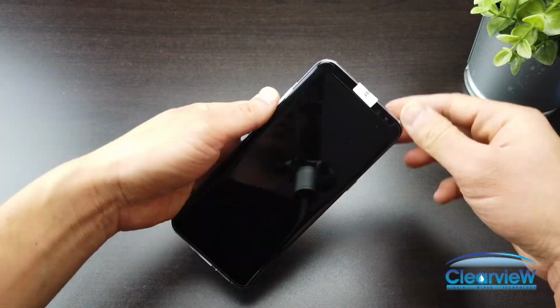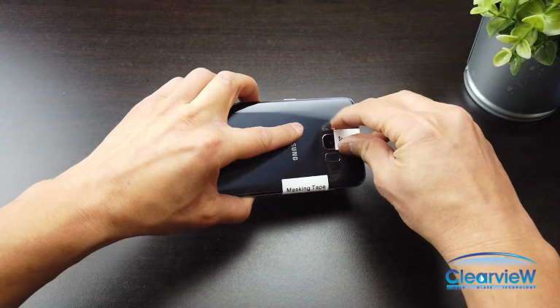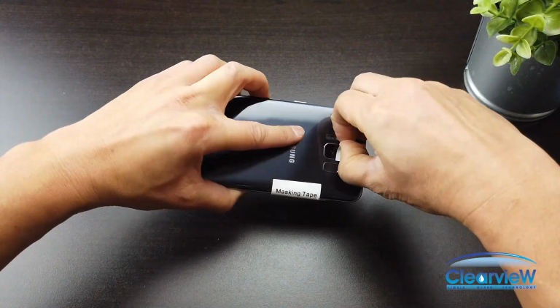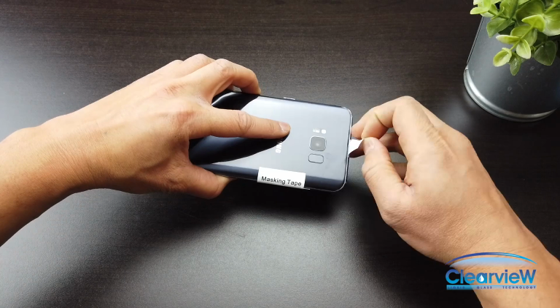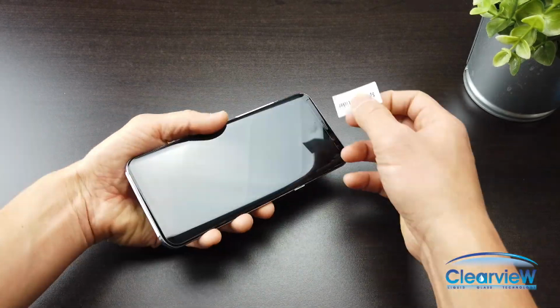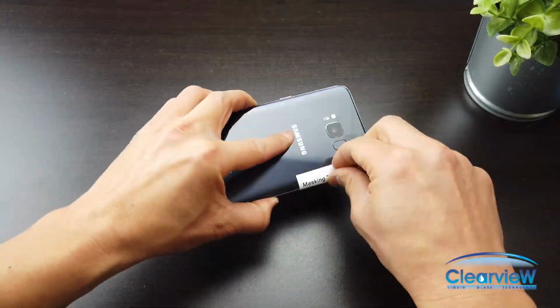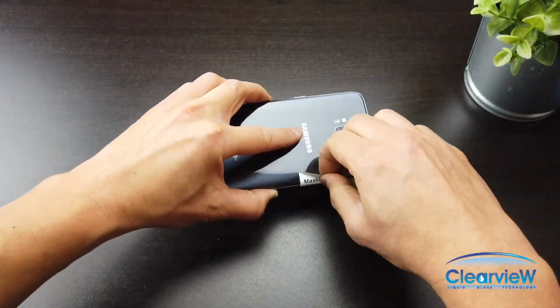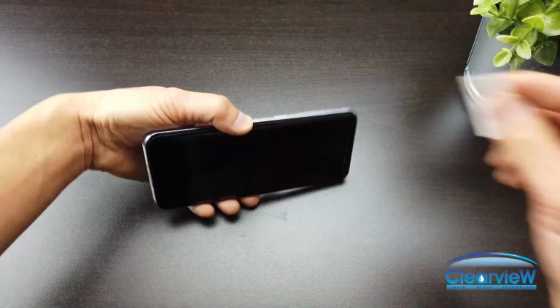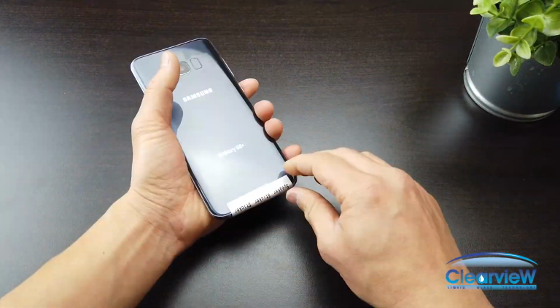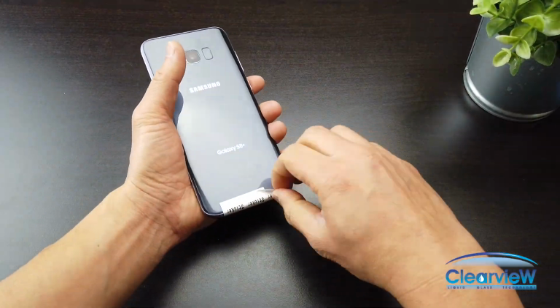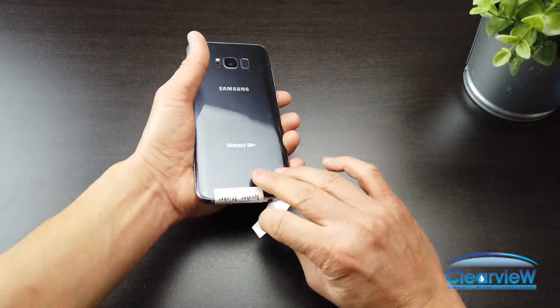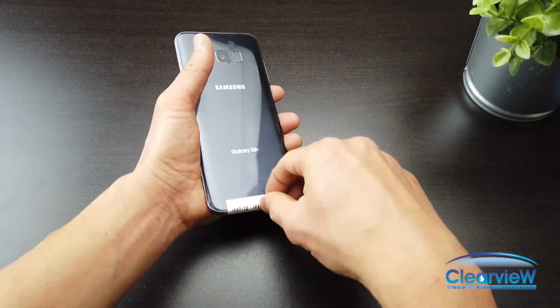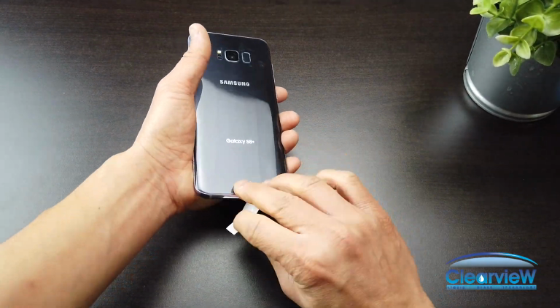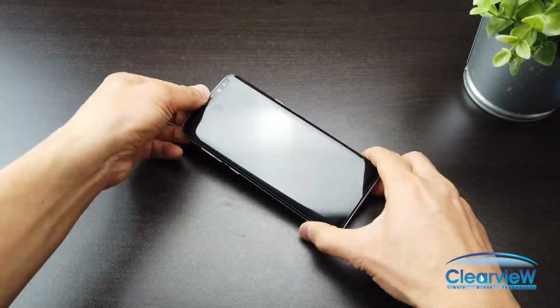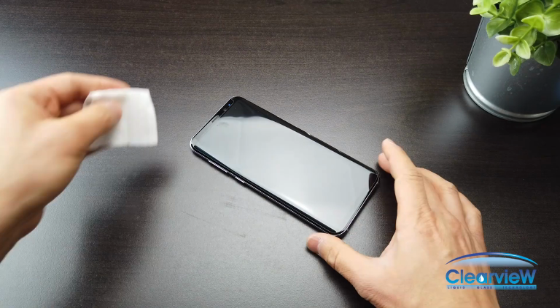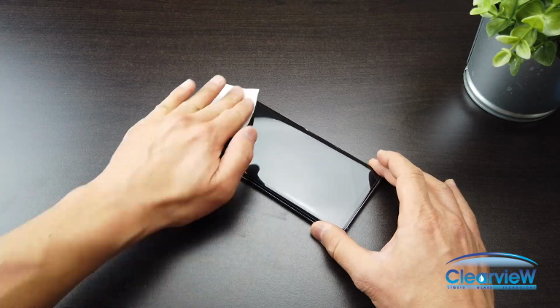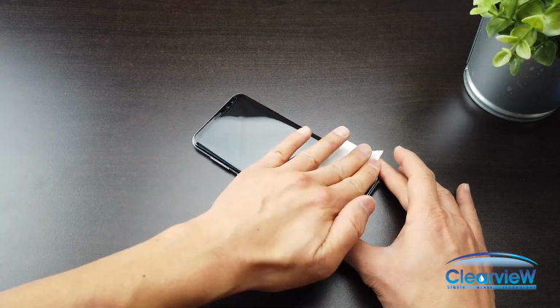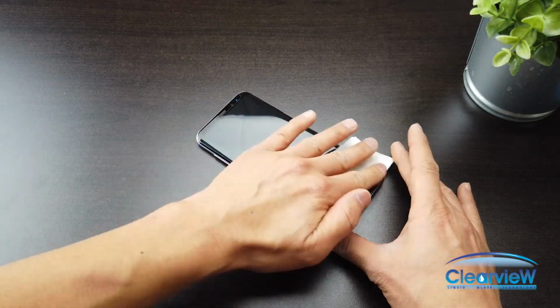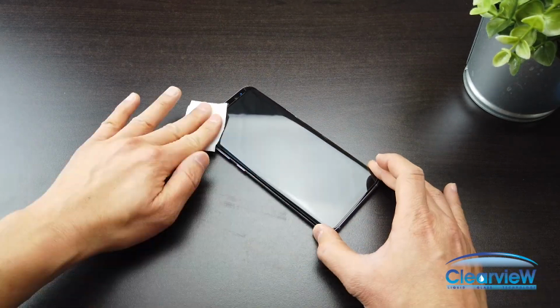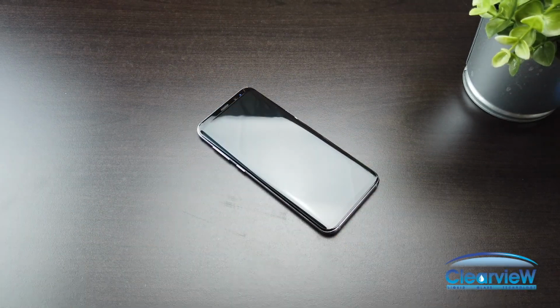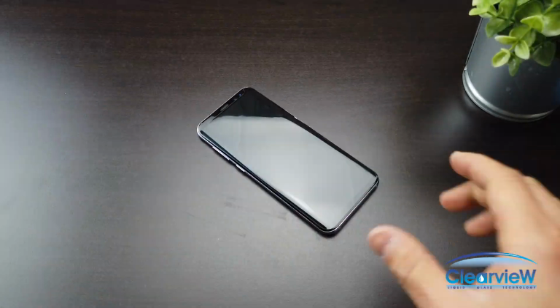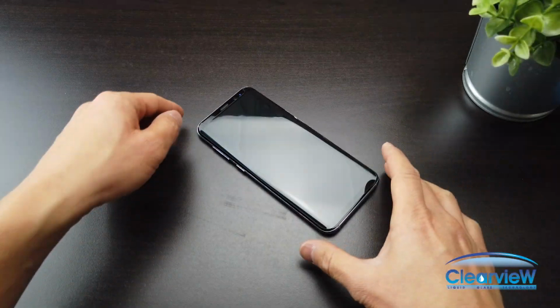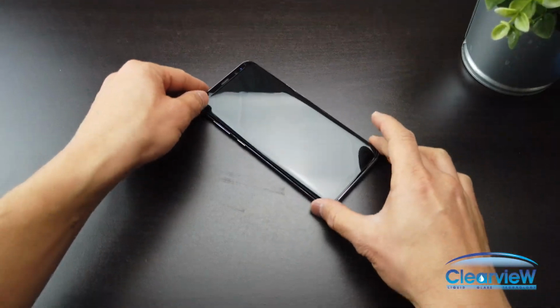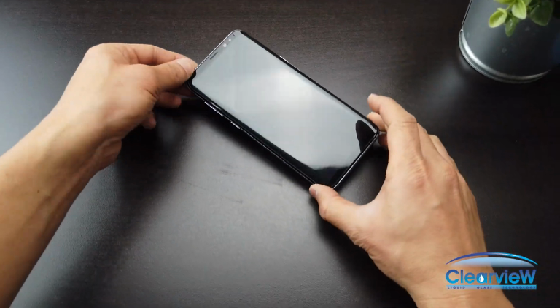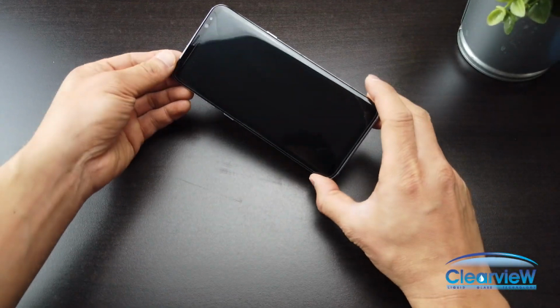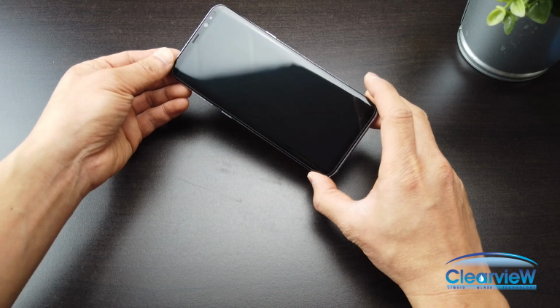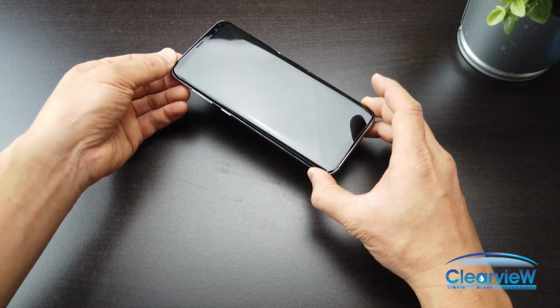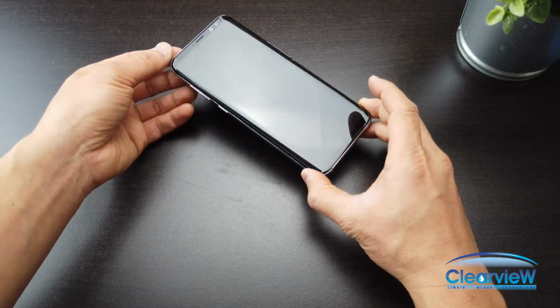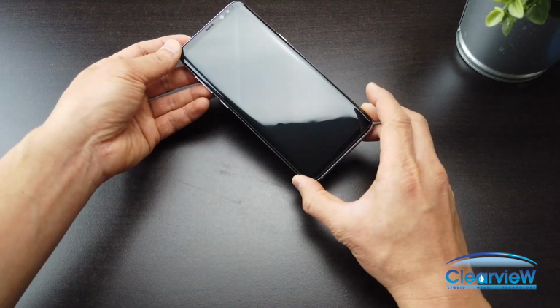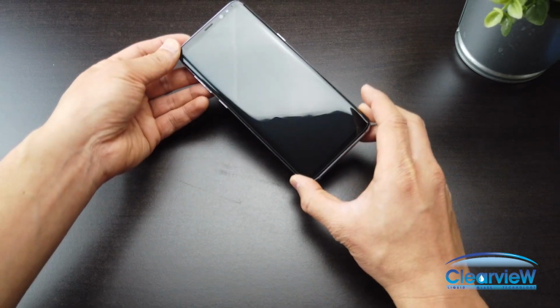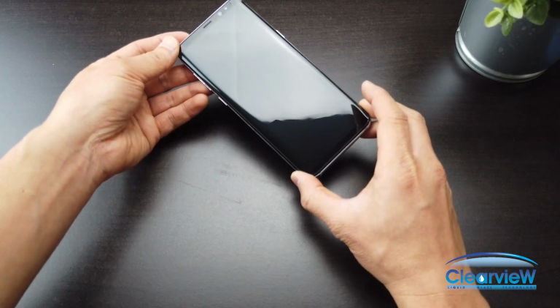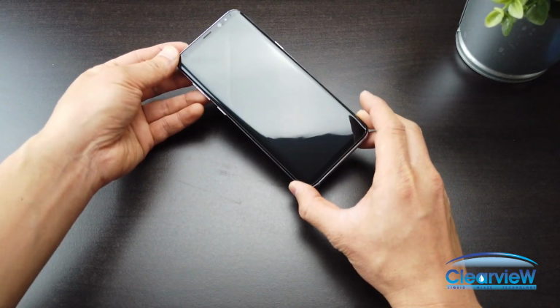Remove all the stickers and use the last alcohol wipe to clean the phone, then dry with the drying cloth. Congratulations on a successful installation of the Clearview screen protector.